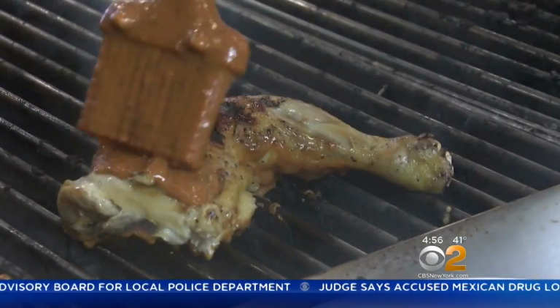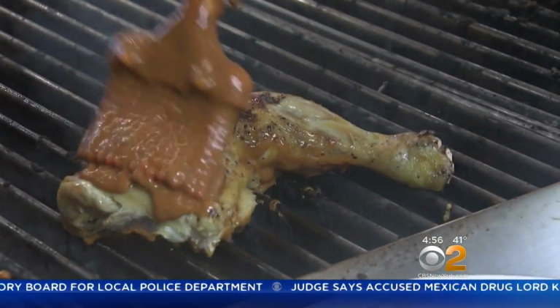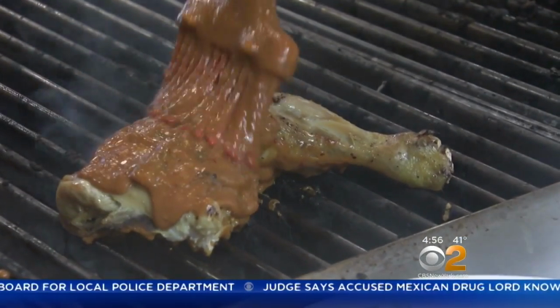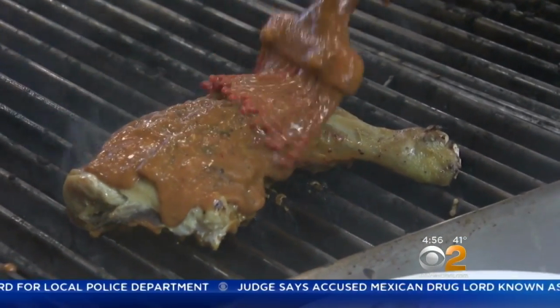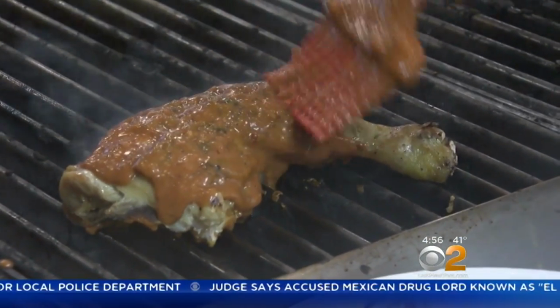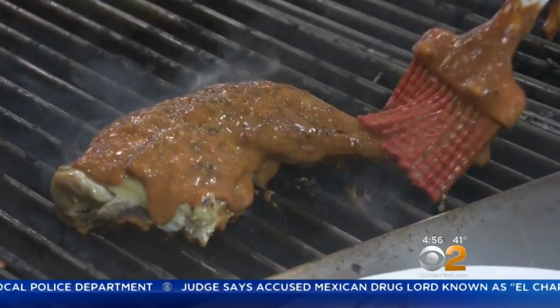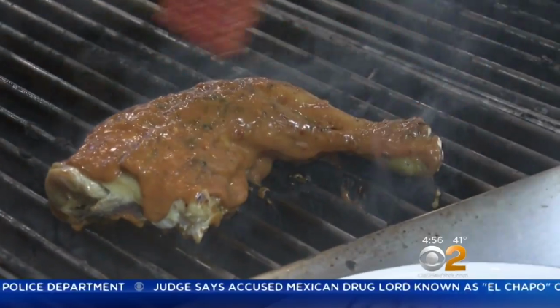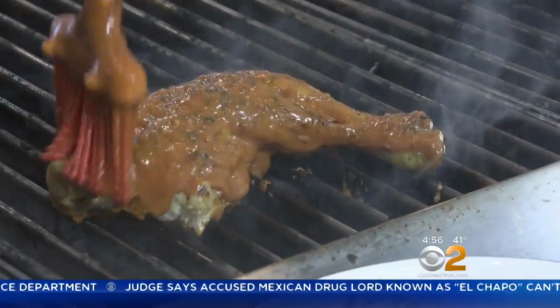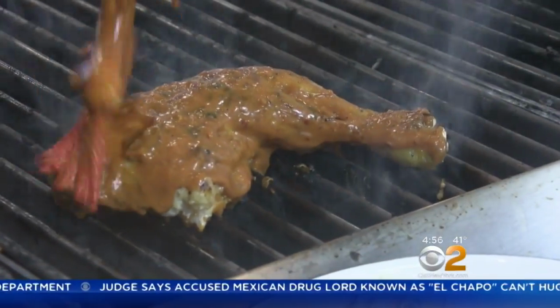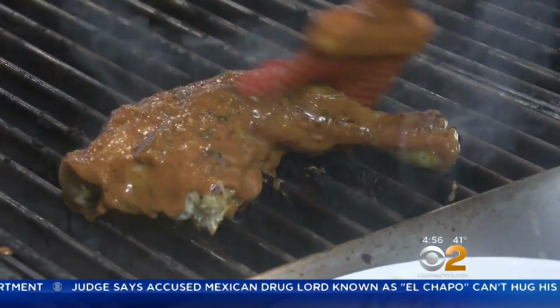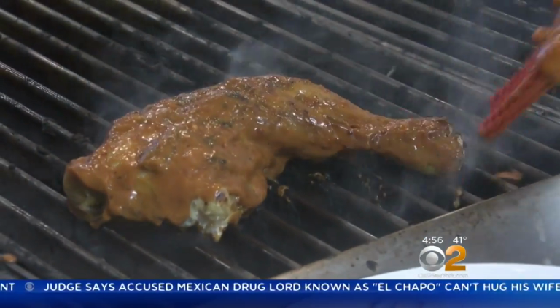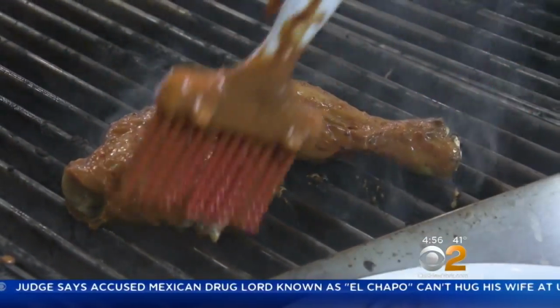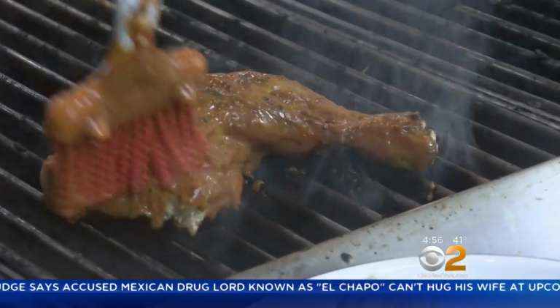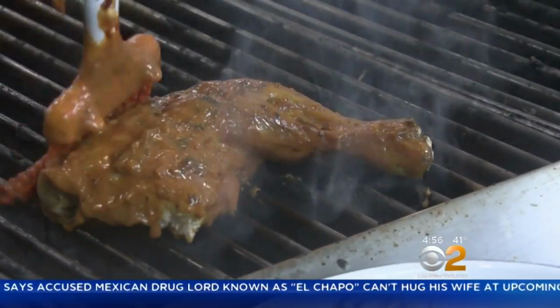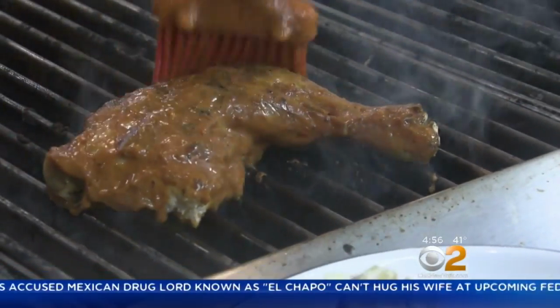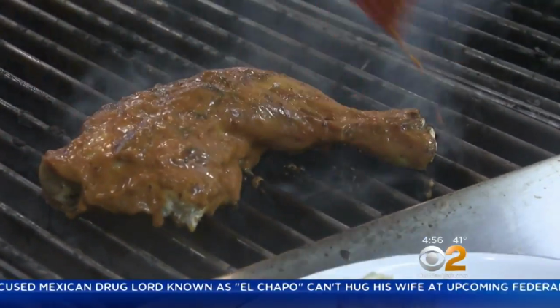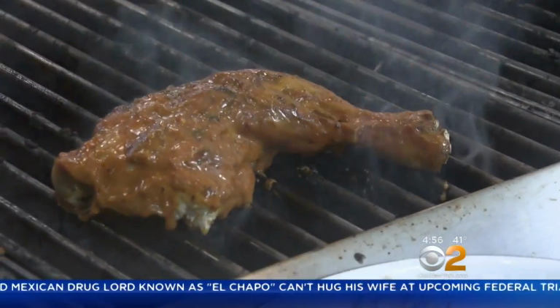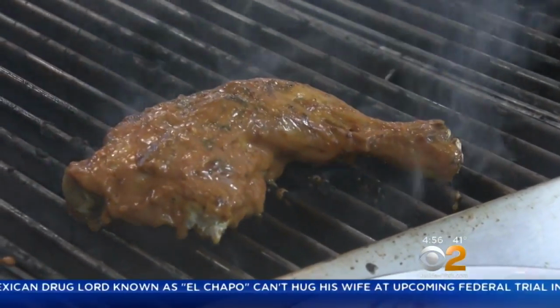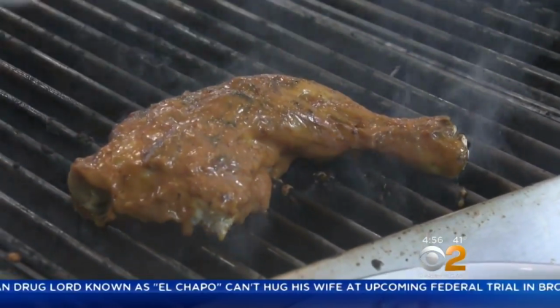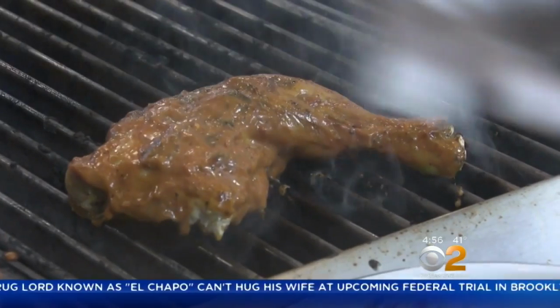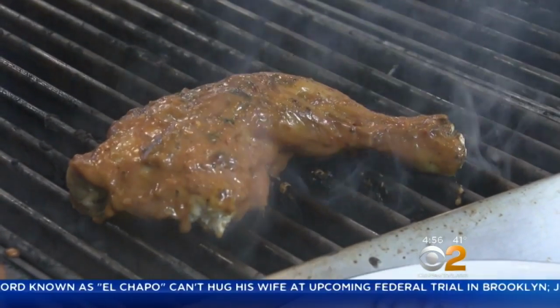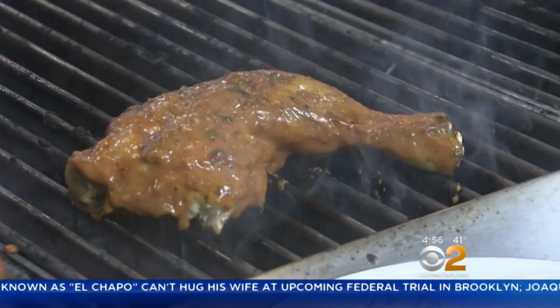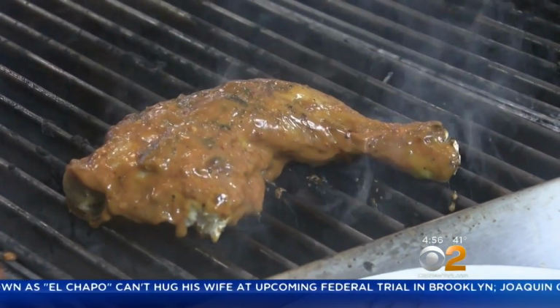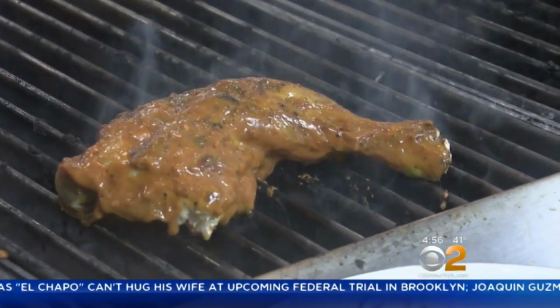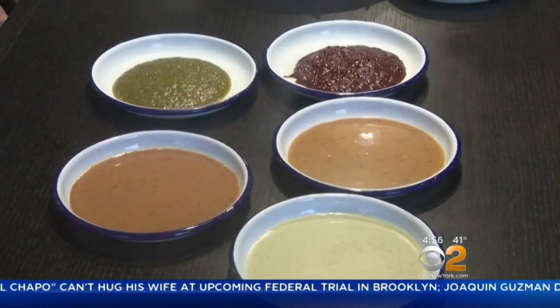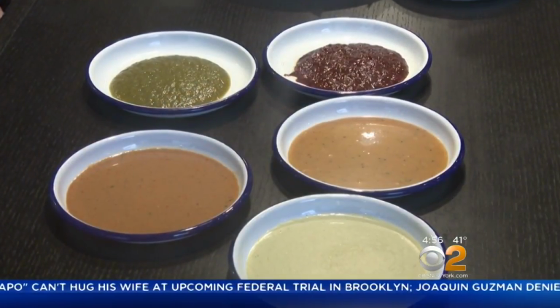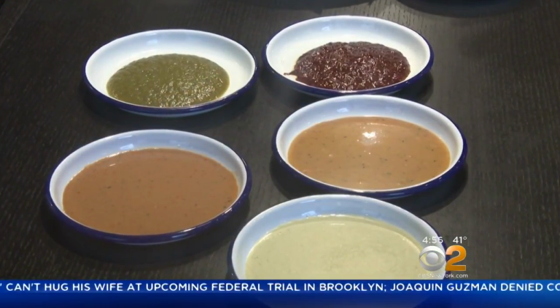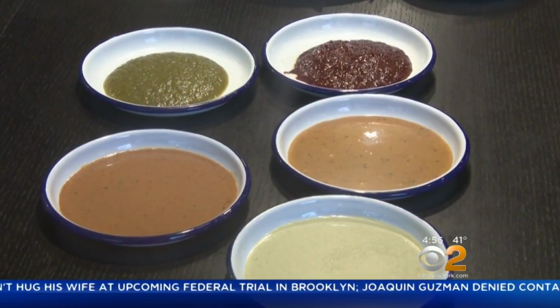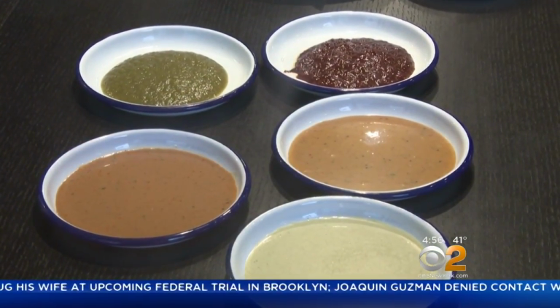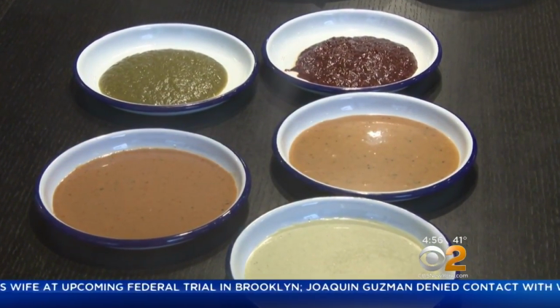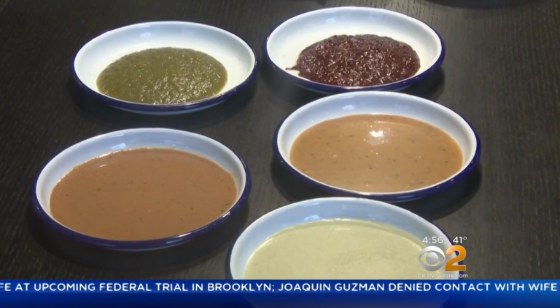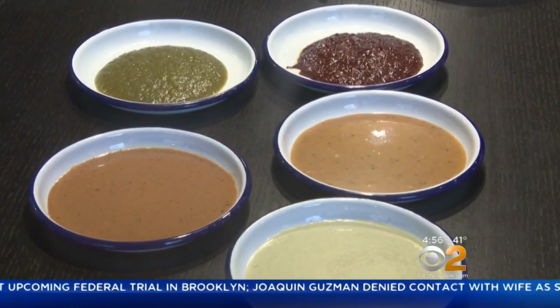Then we baste it with our signature sauce after we char it. The chicken is basted in their special secret sauce made with honey, garlic, and chili. They also have a variety of others, from buttermilk-based to spicy.